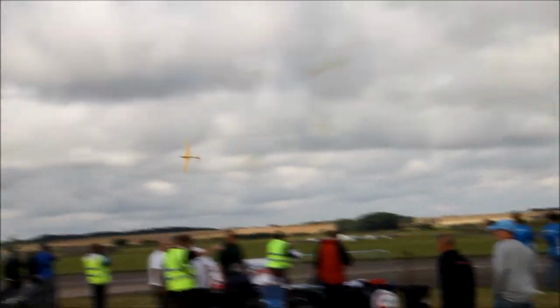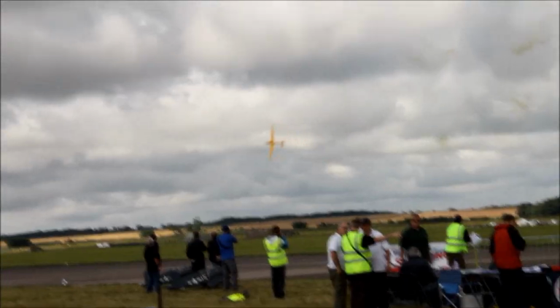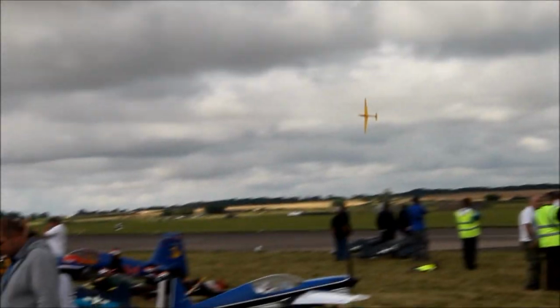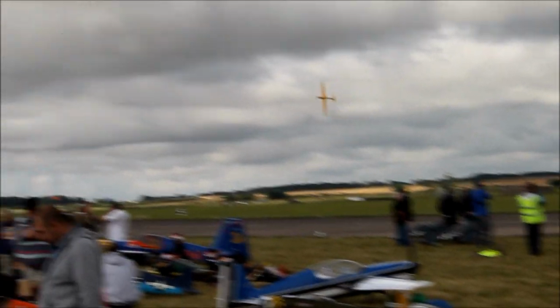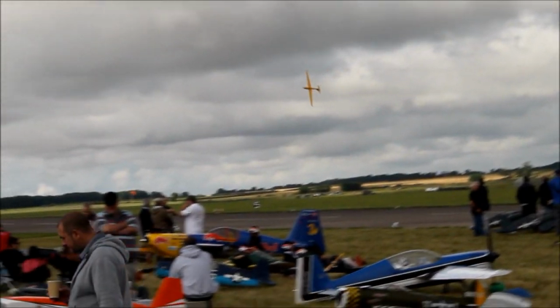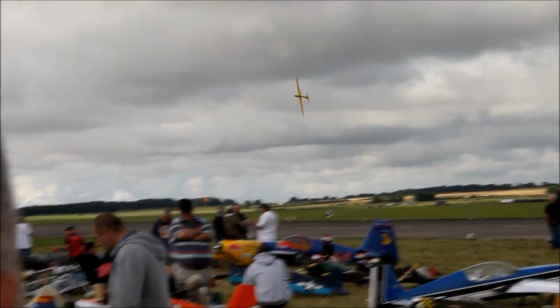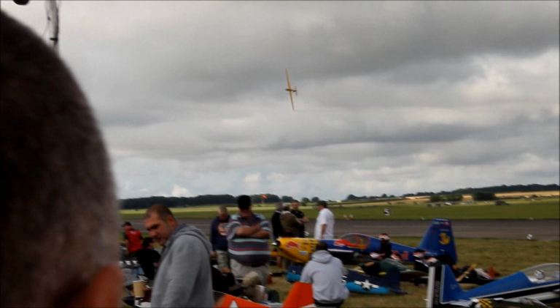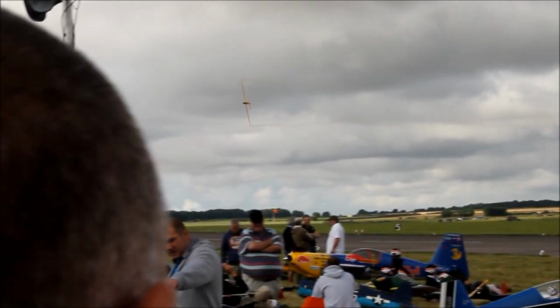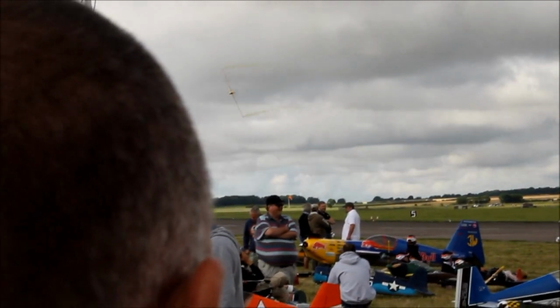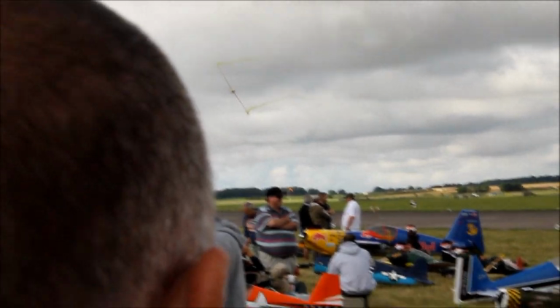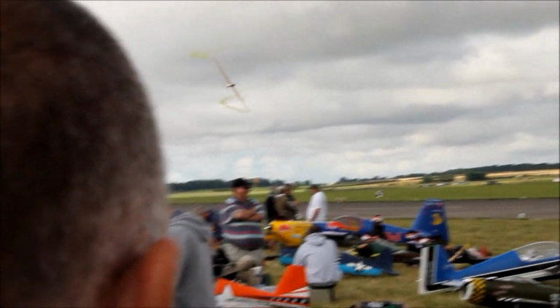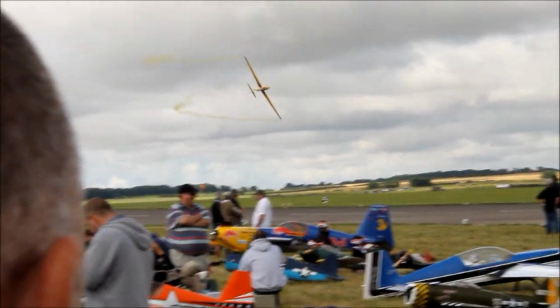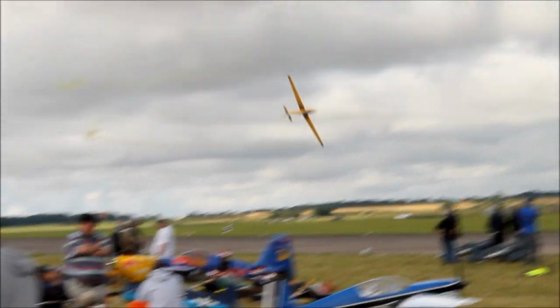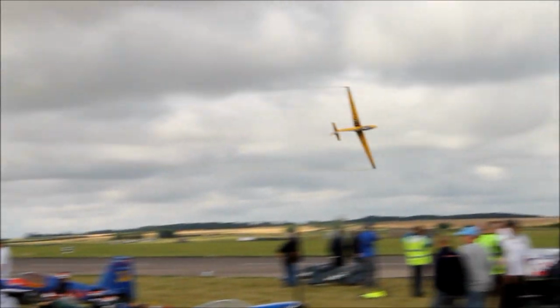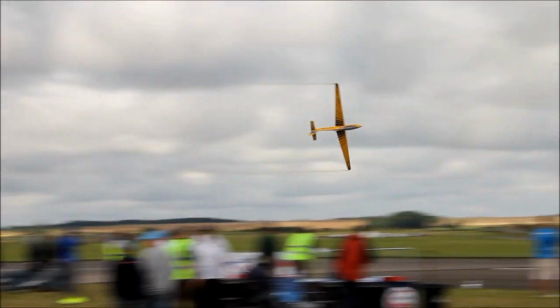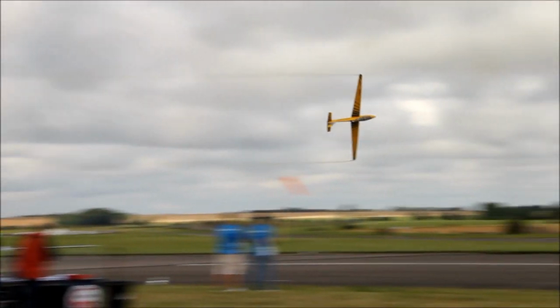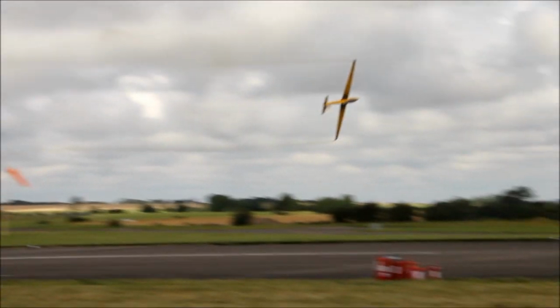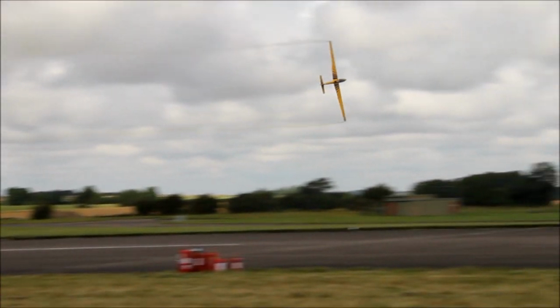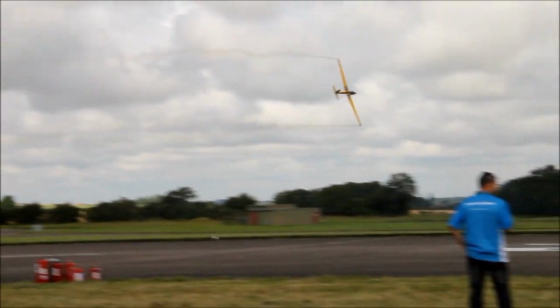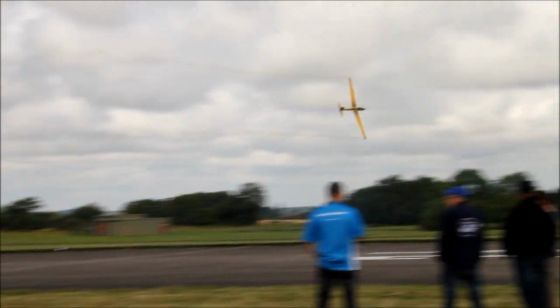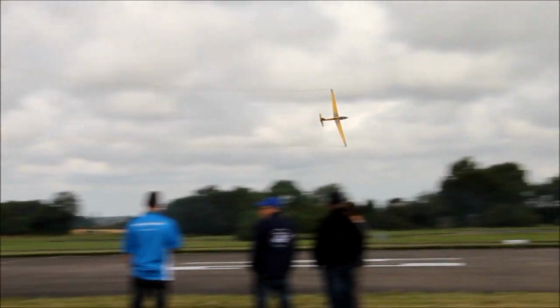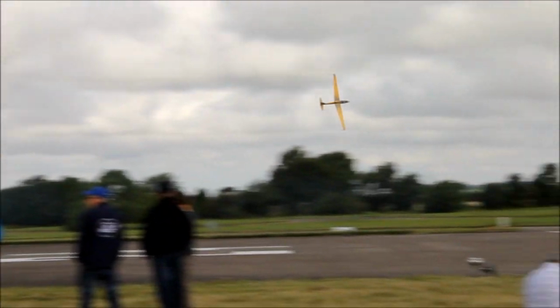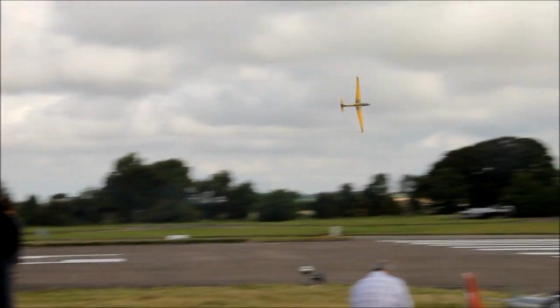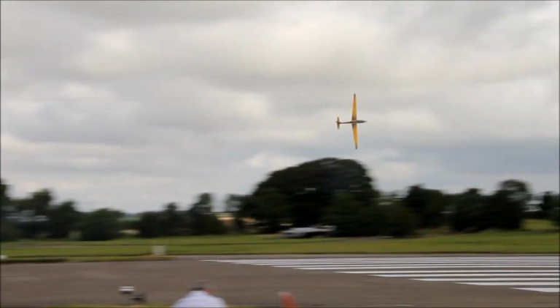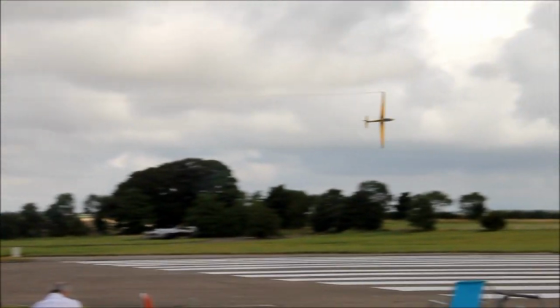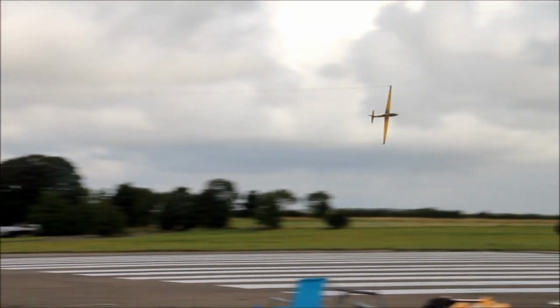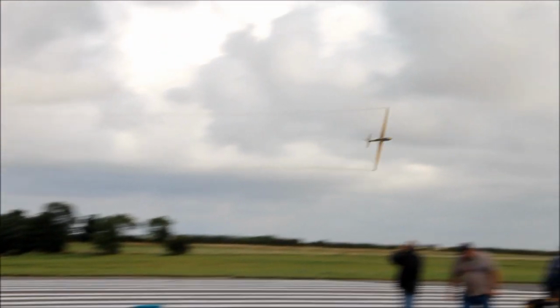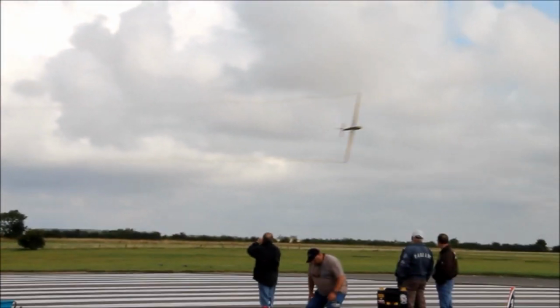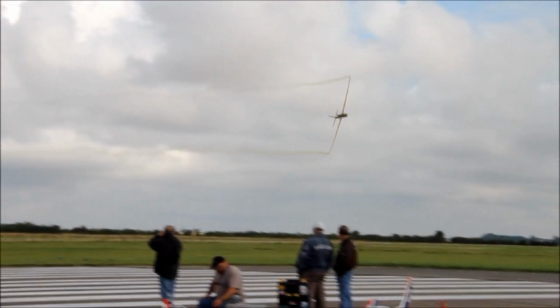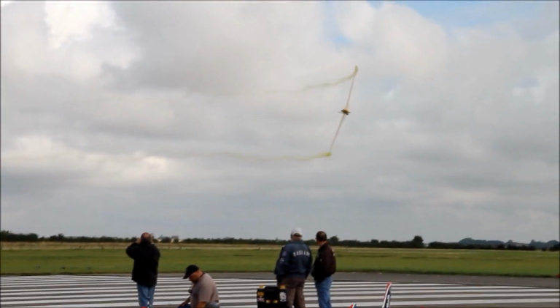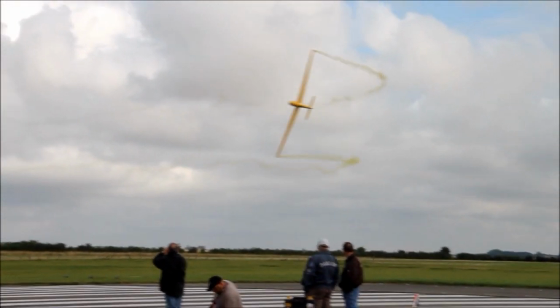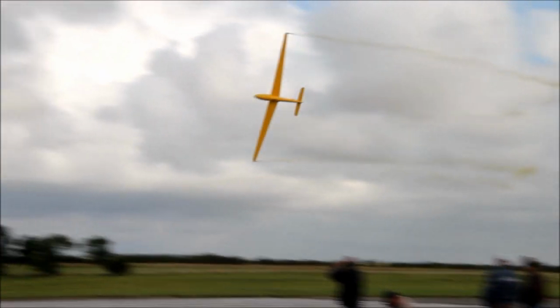That 7 metre span makes this a half-scale model. This particular example is made by a company from Germany called Paratech. It weighs 27 kilos.